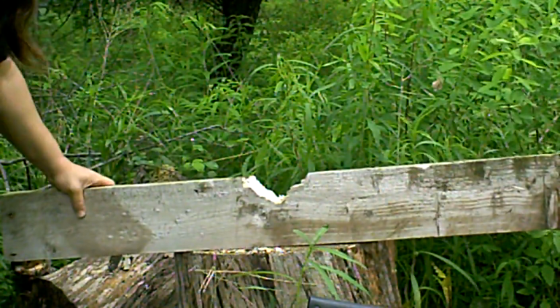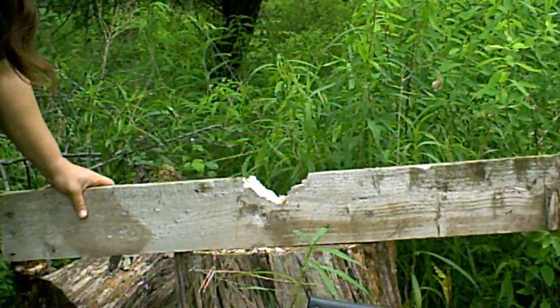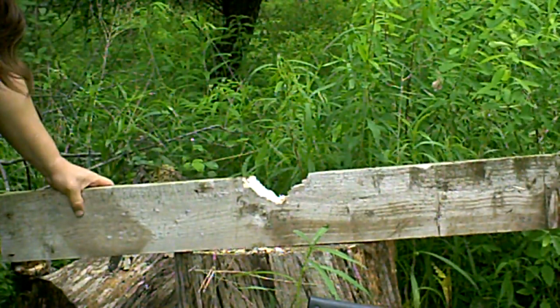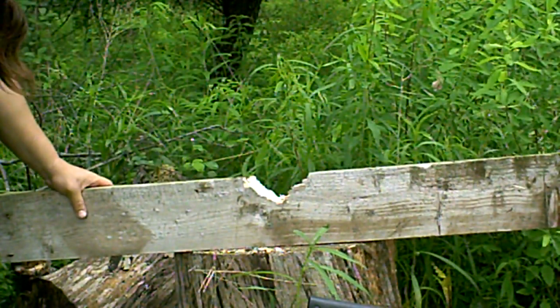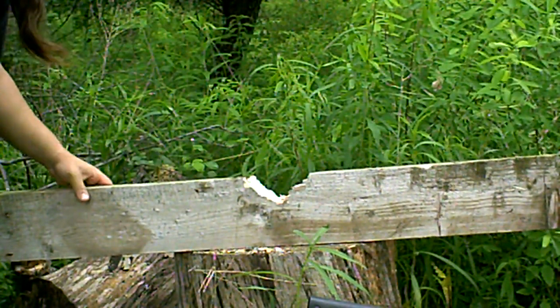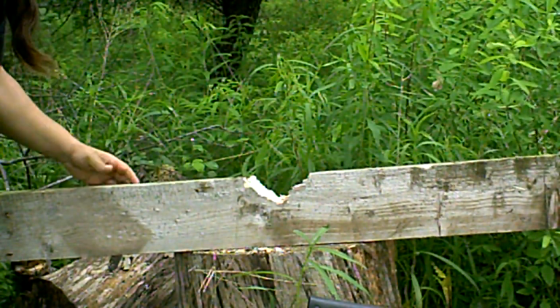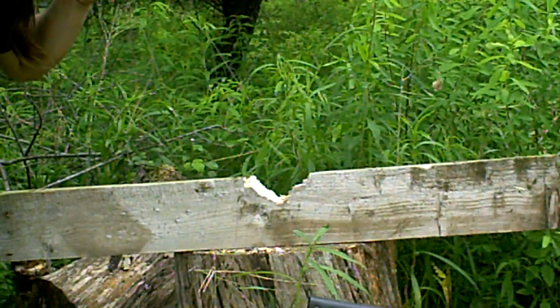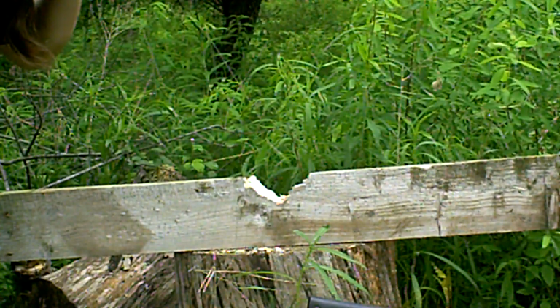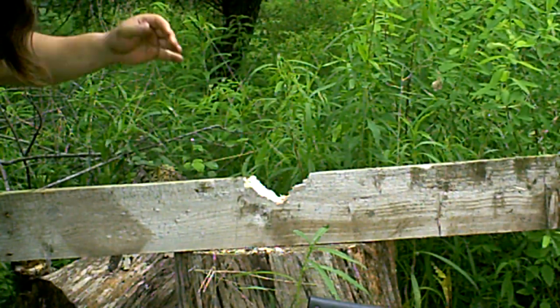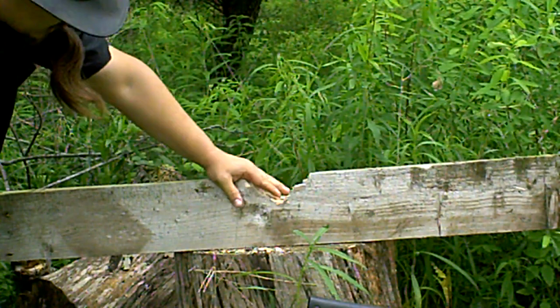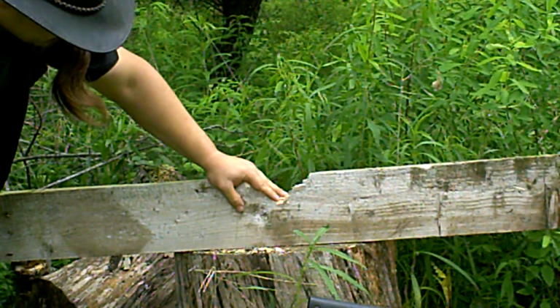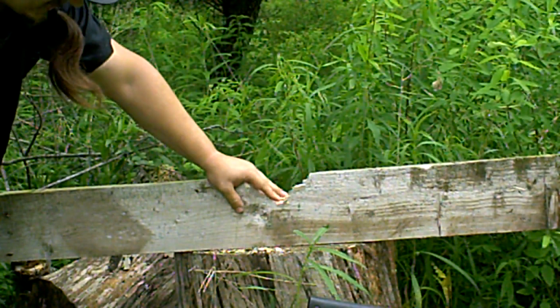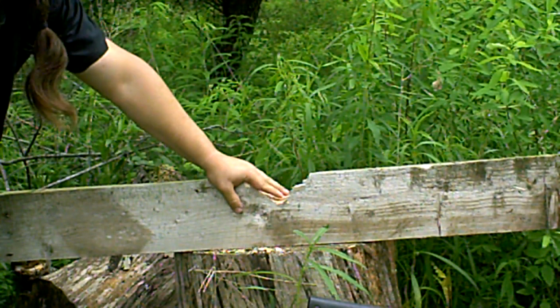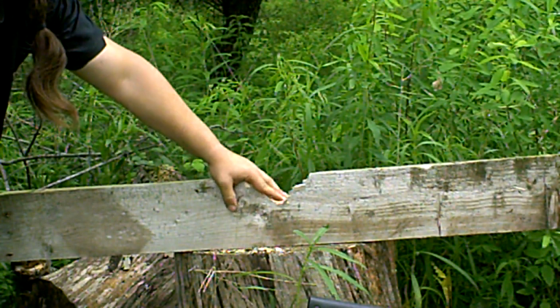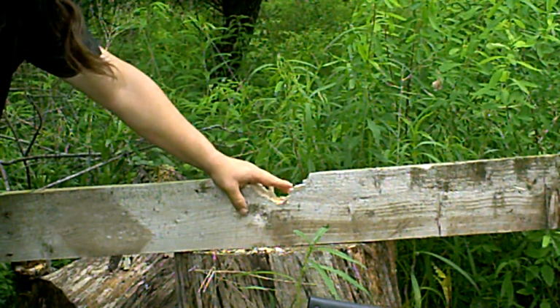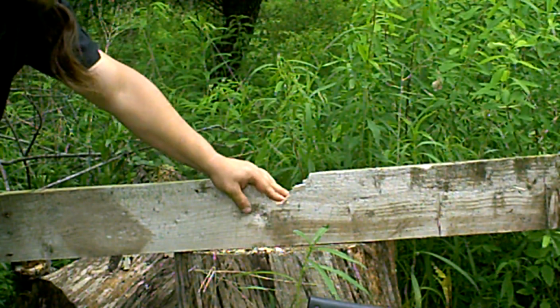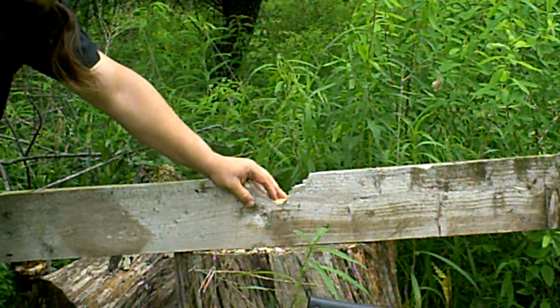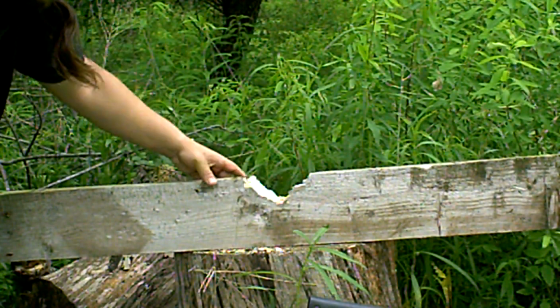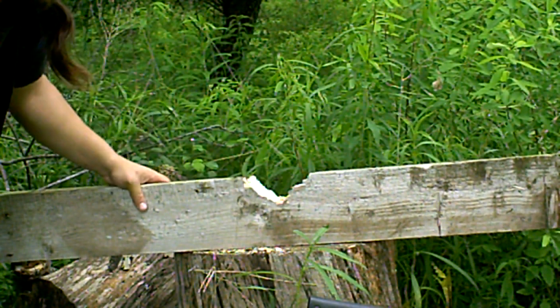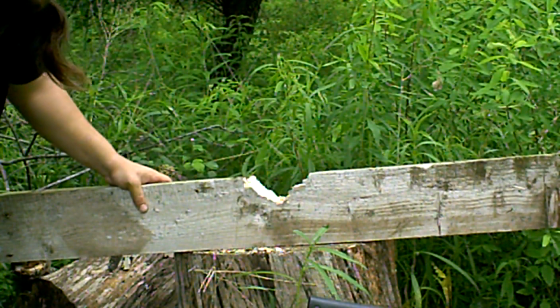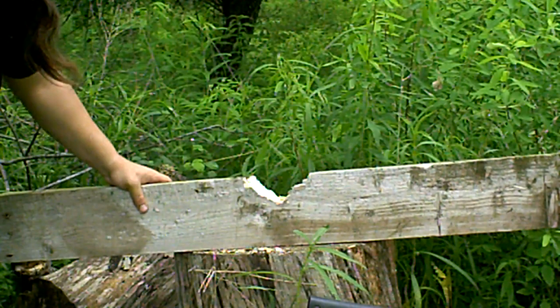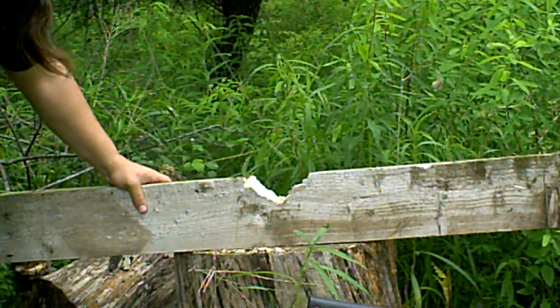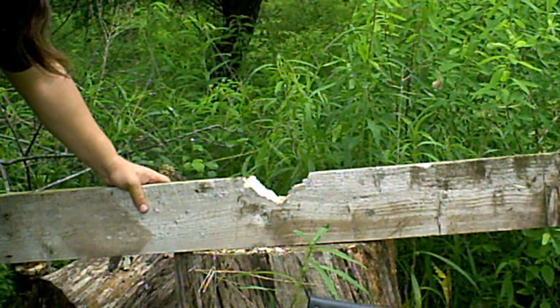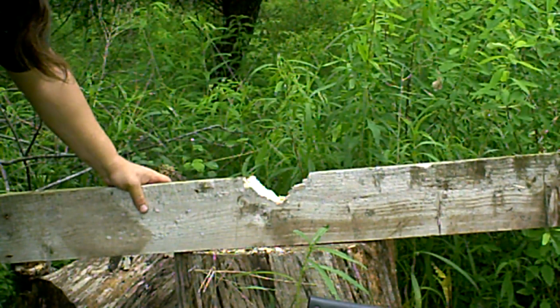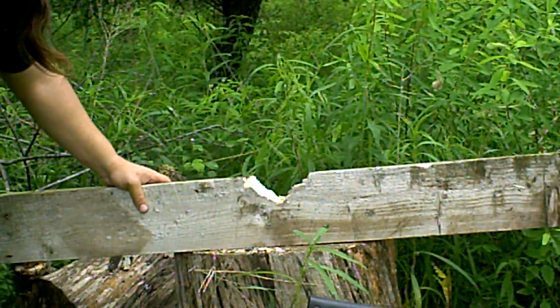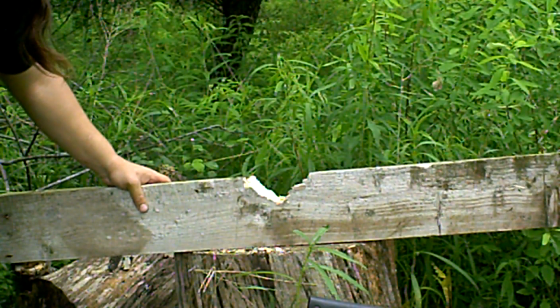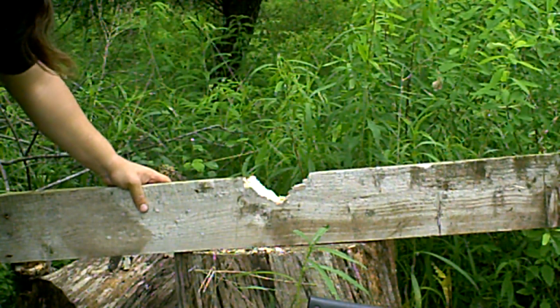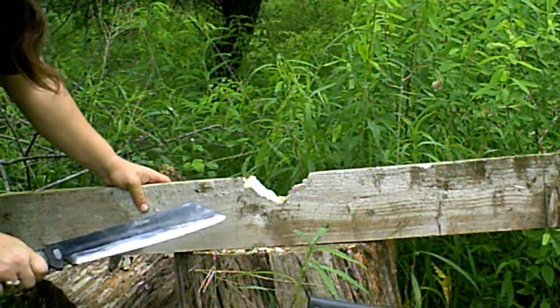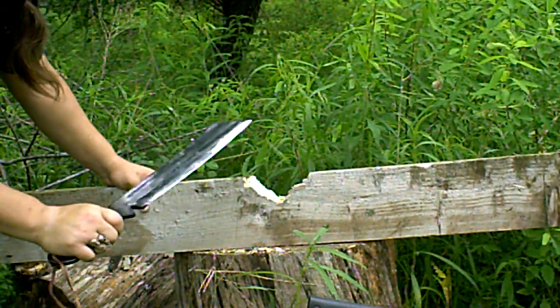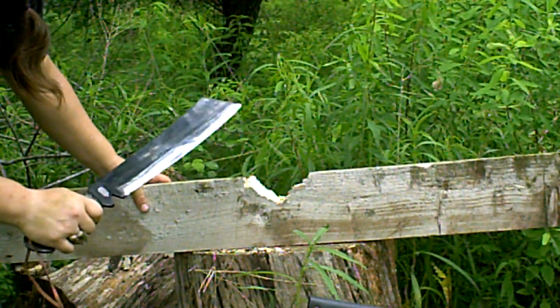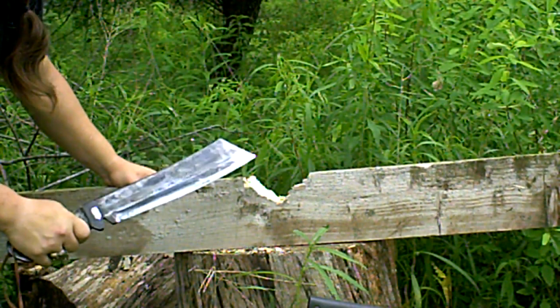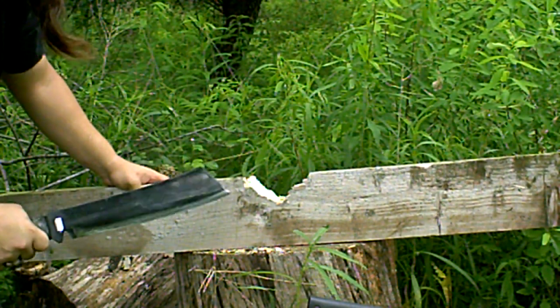It's got a pretty good notch in it so far. So that's about halfway through — I'd say anyway, that's about halfway through. Tell you what, this thing is pretty easy to work with.